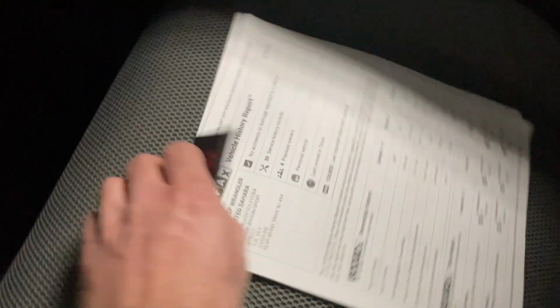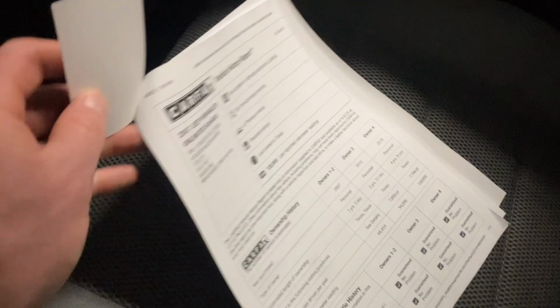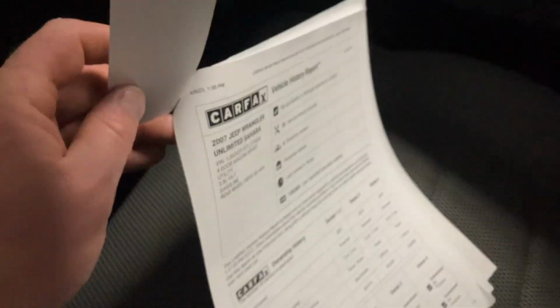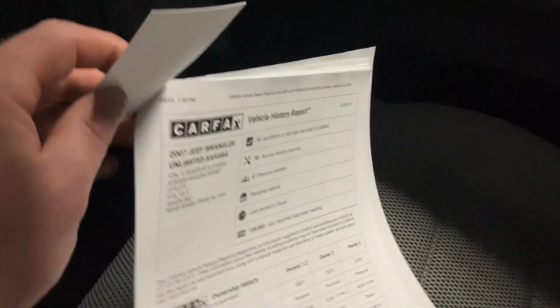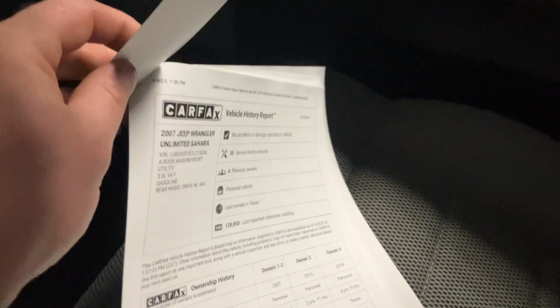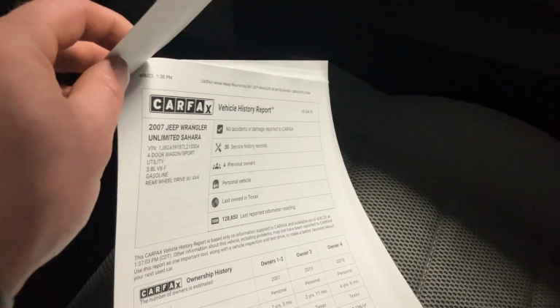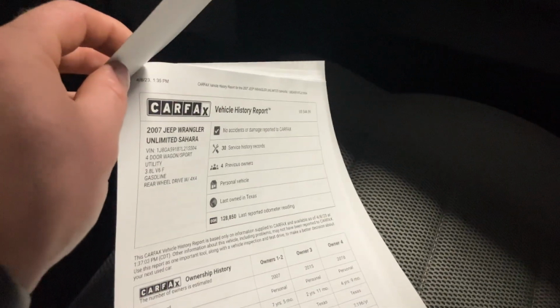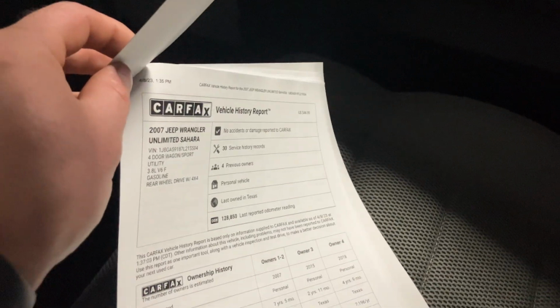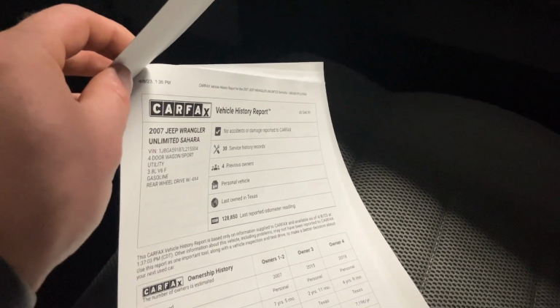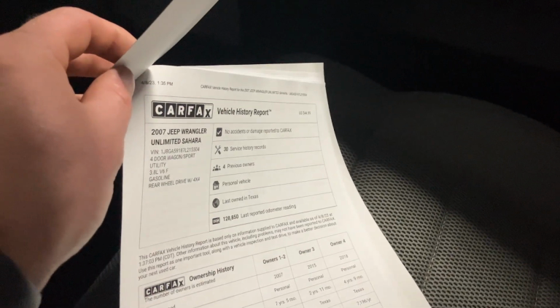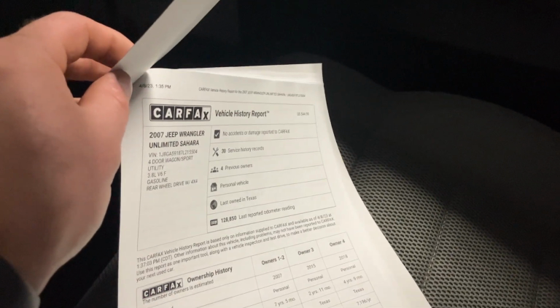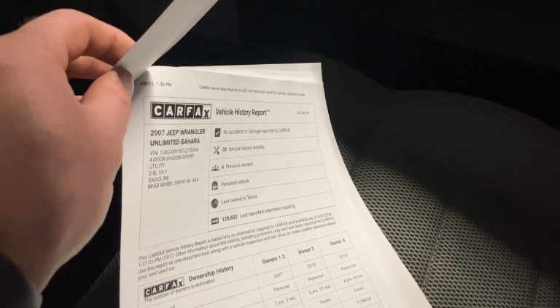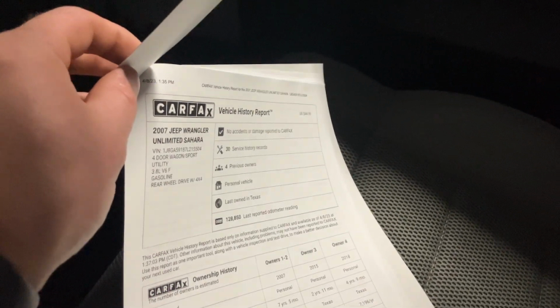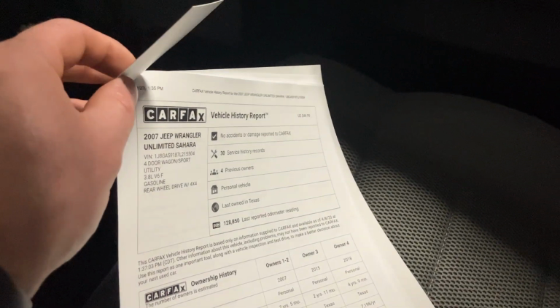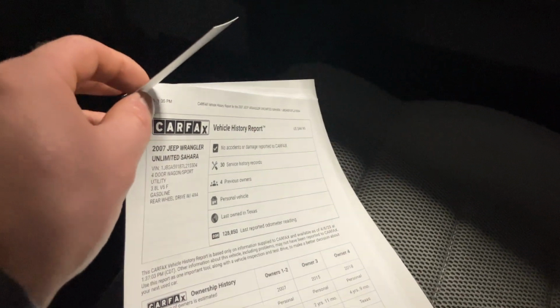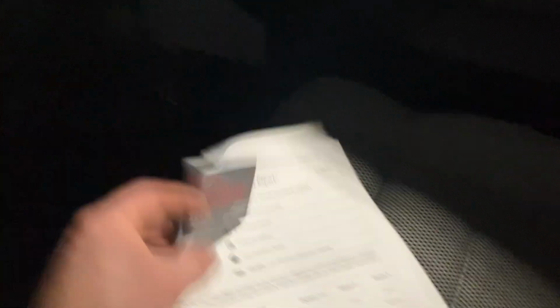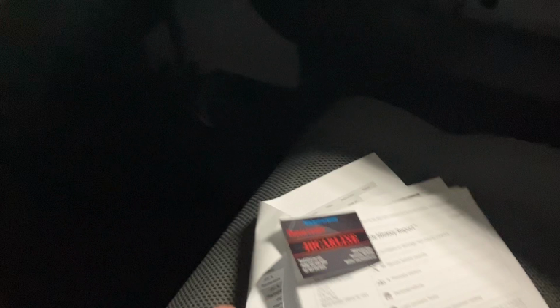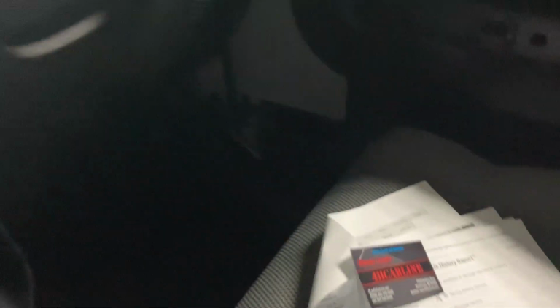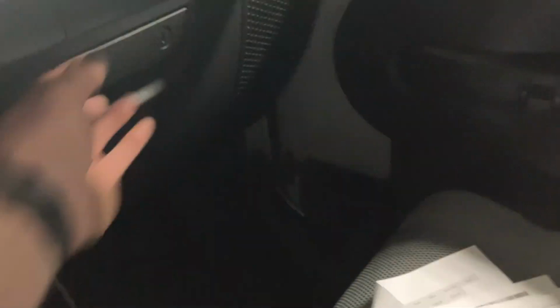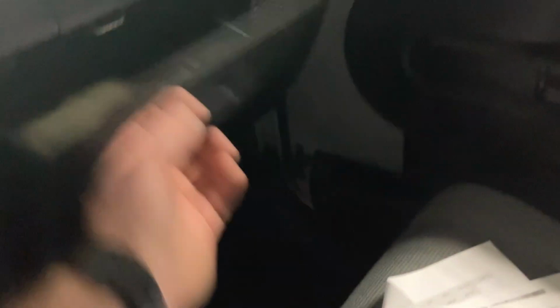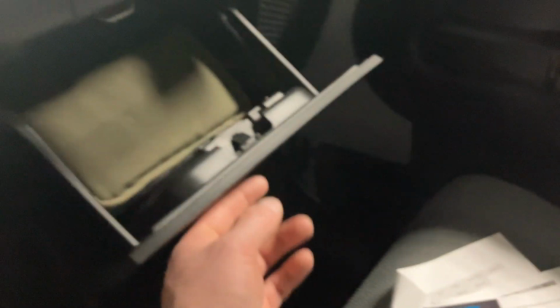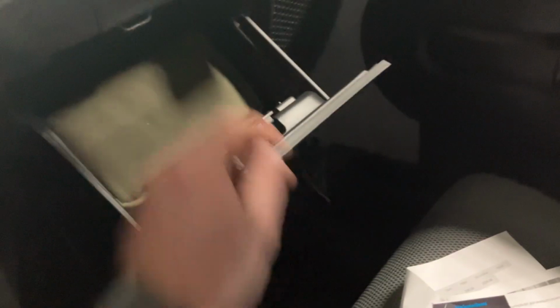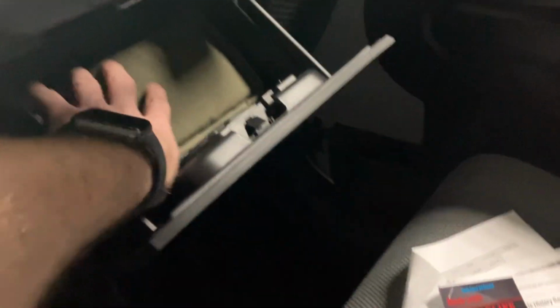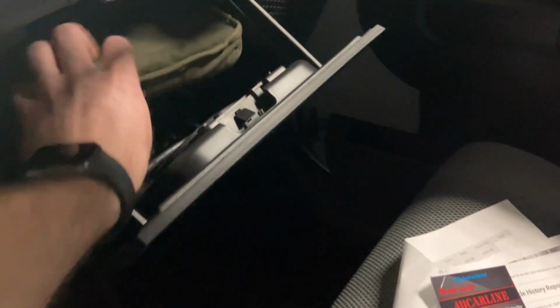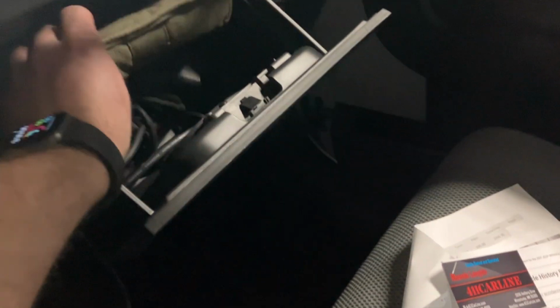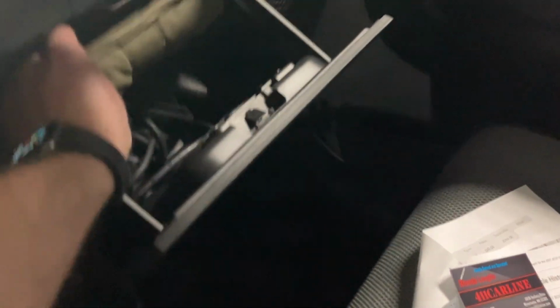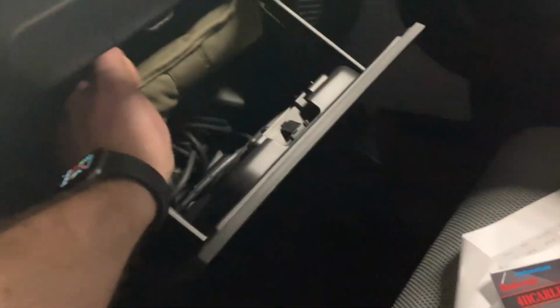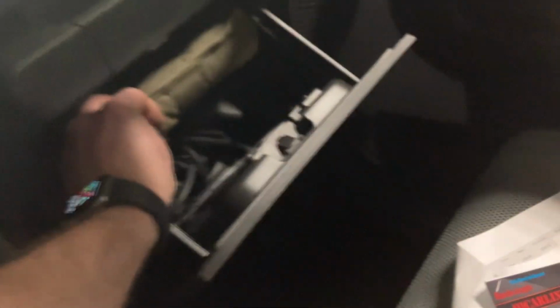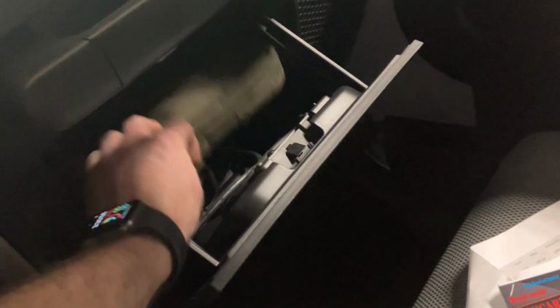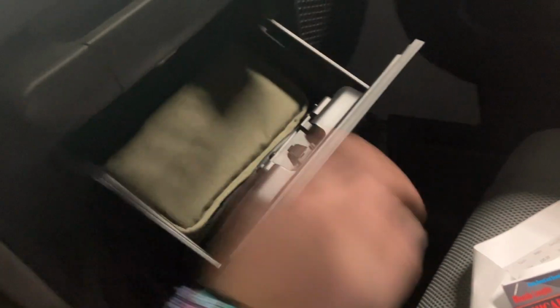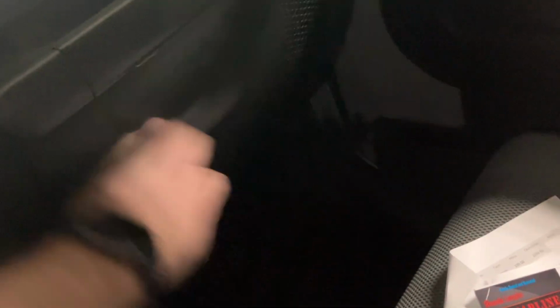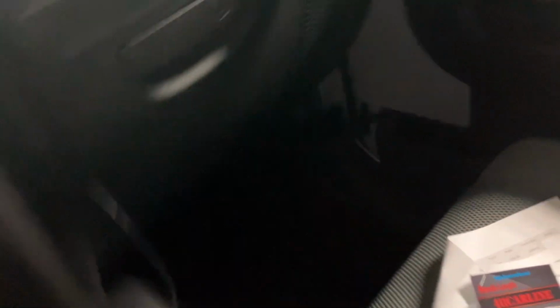Carfax is in here — no accidents, 30 service records, four previous owners, Texas vehicle. Looks like the factory manual is in there. Winch remote's in there as well.